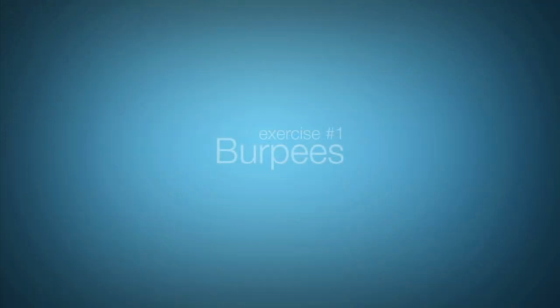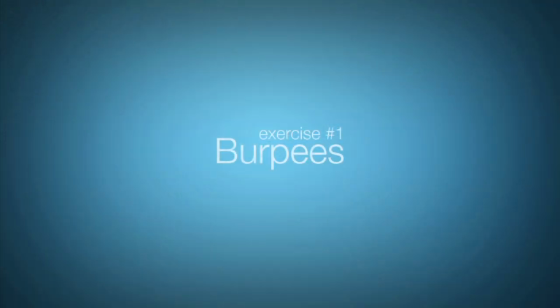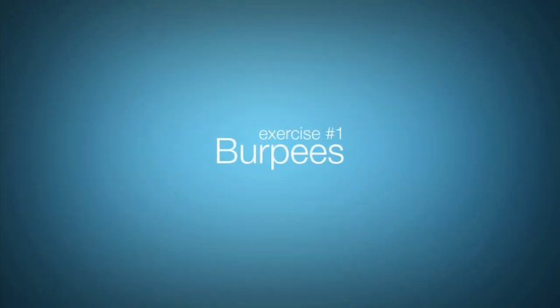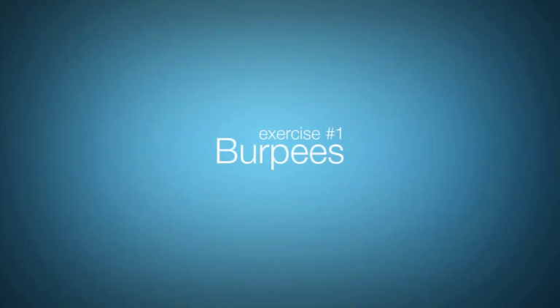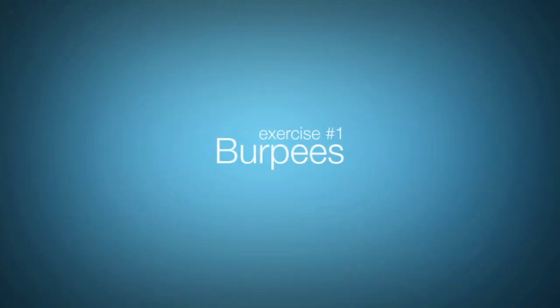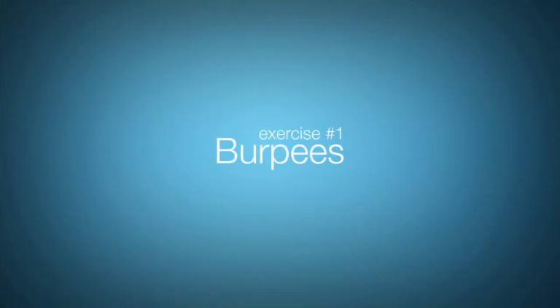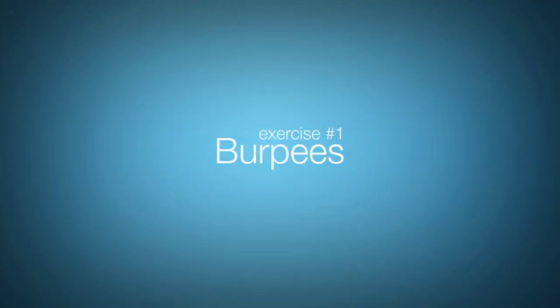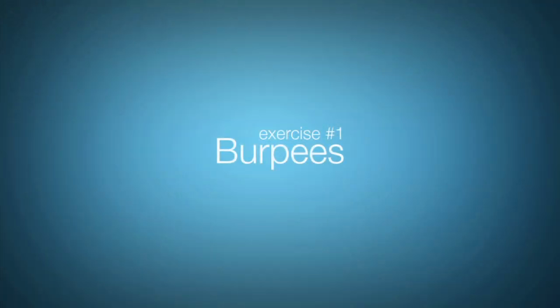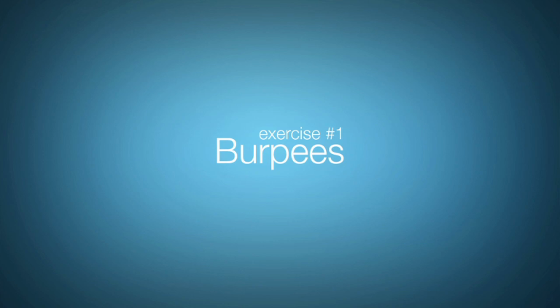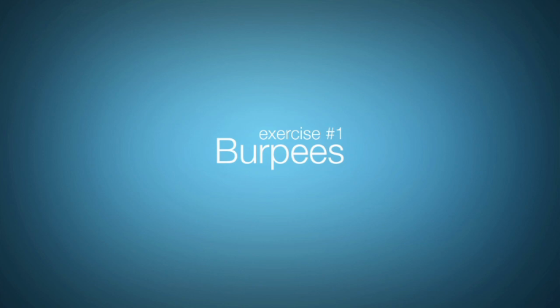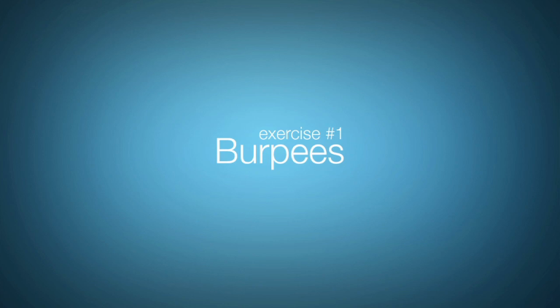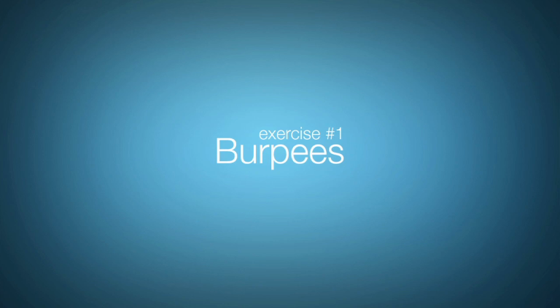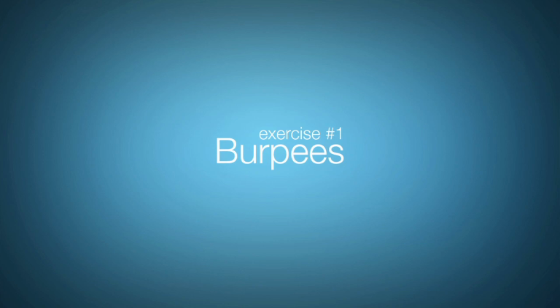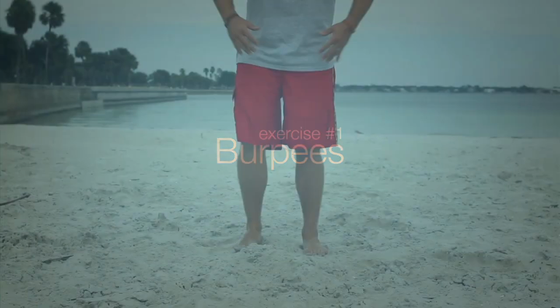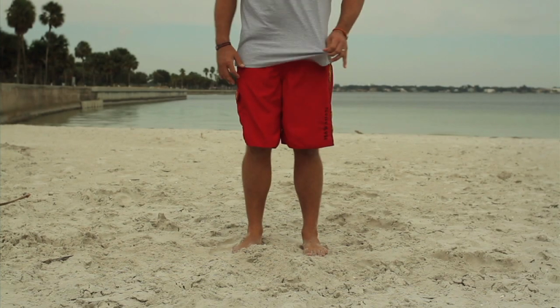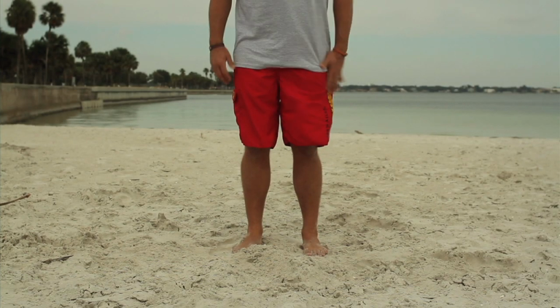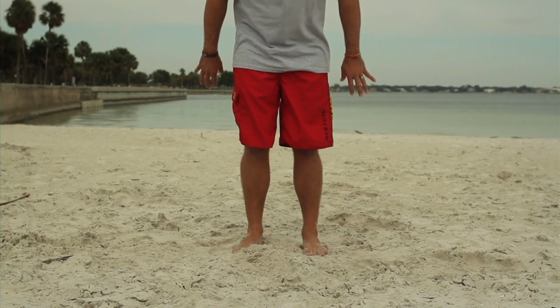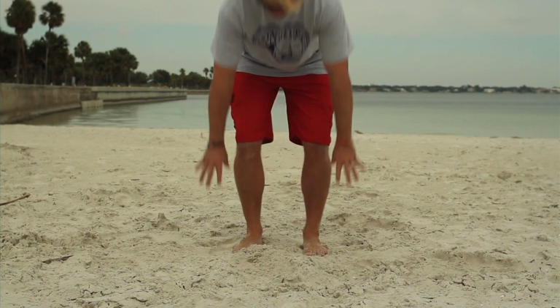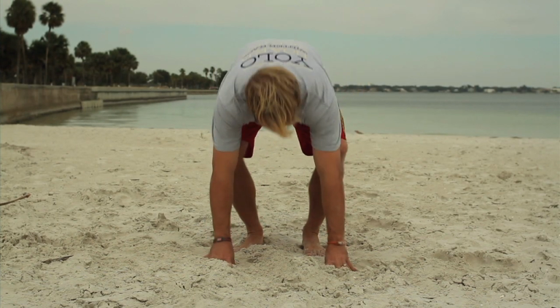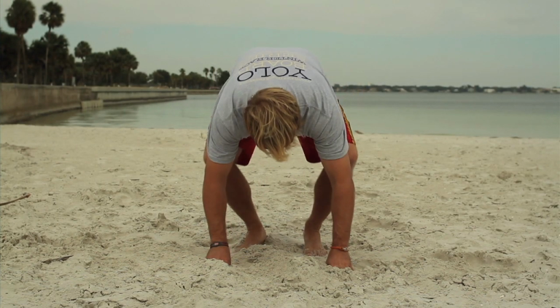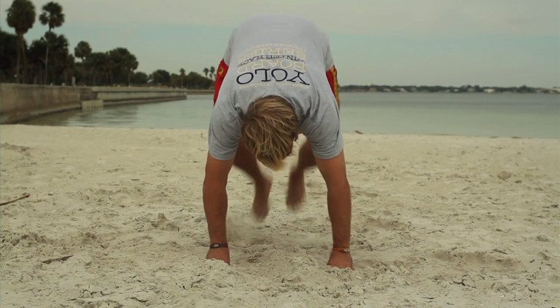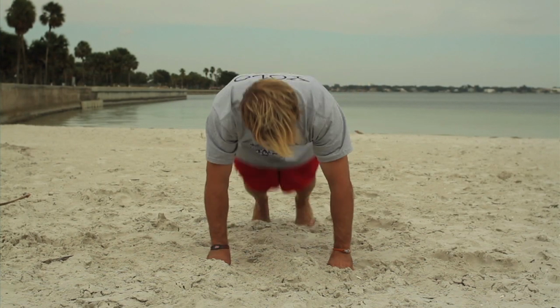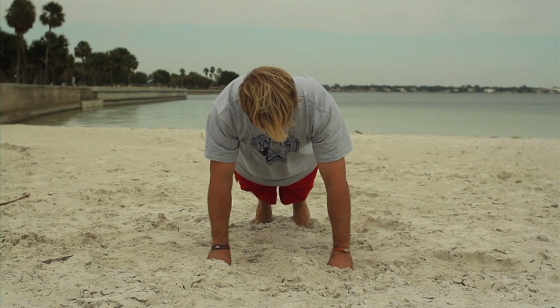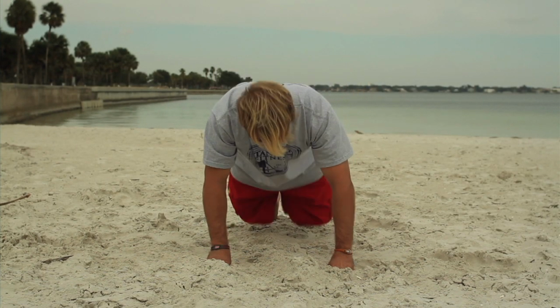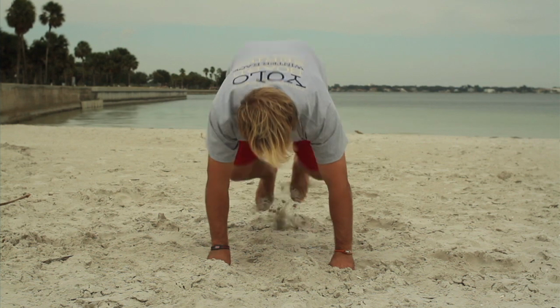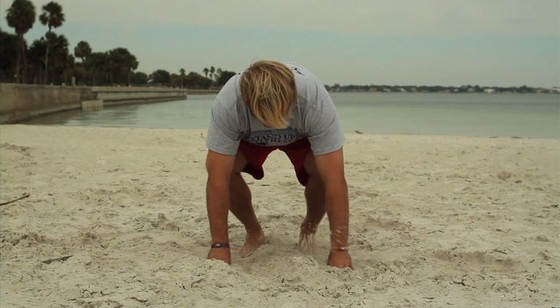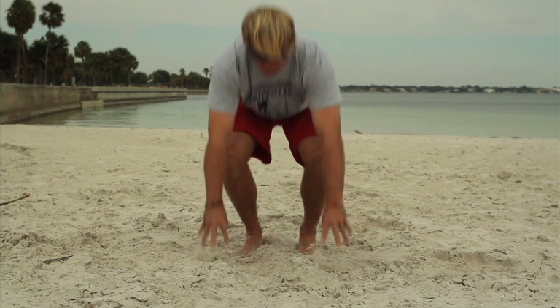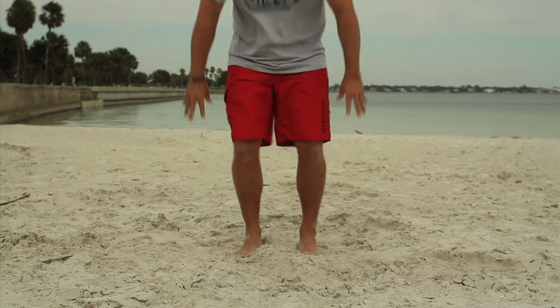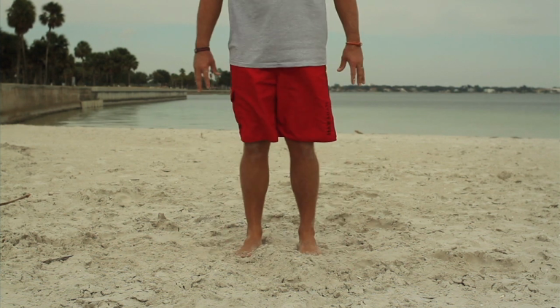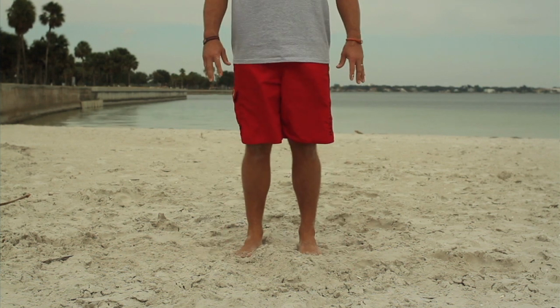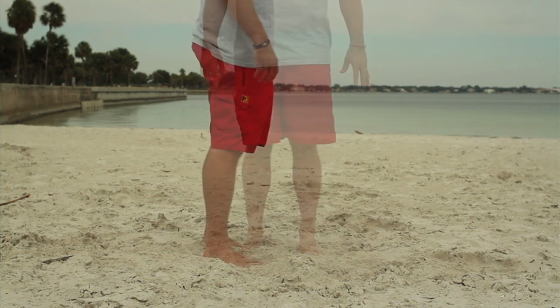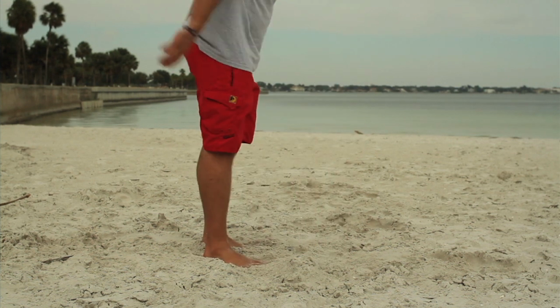The burpee is a phenomenal full-body exercise. I want you to be standing up and then place your hands on the ground, jump your feet back and then jump your feet back up to your hands and then stand up.